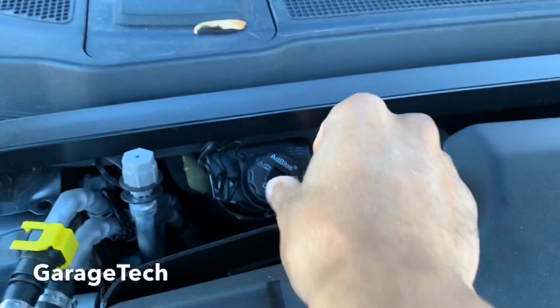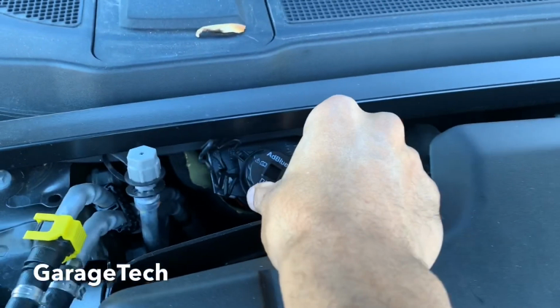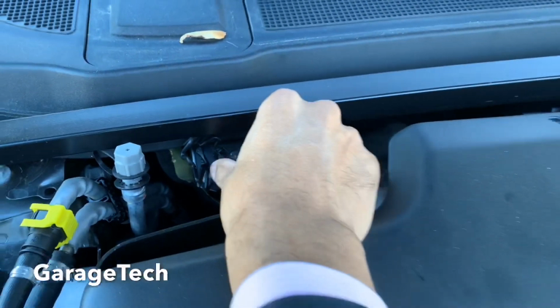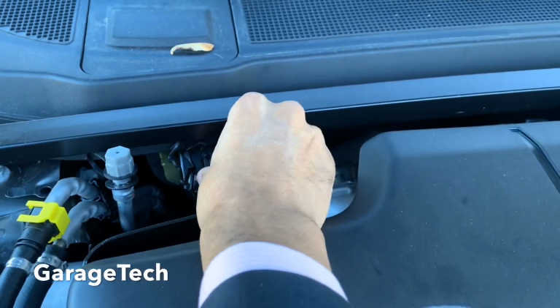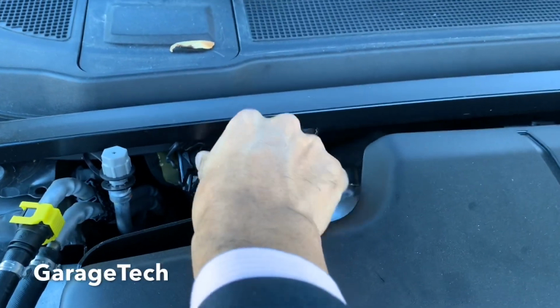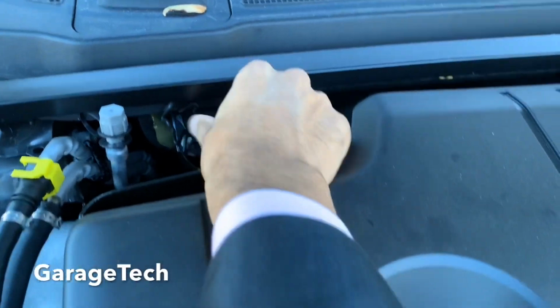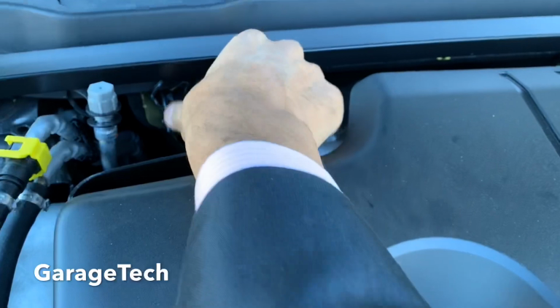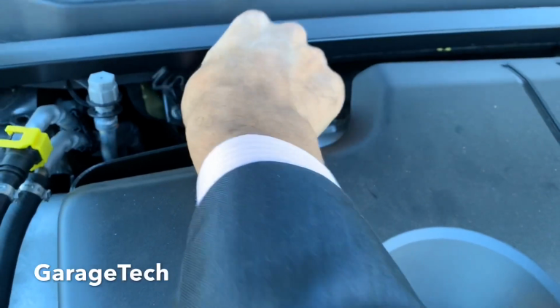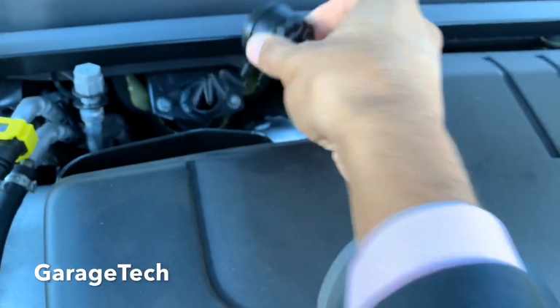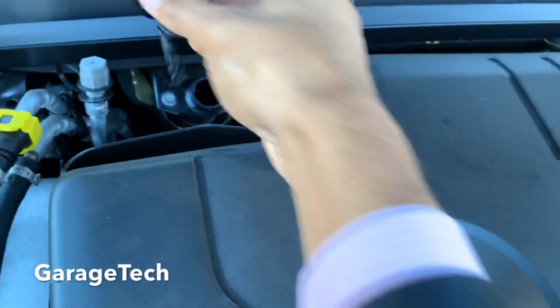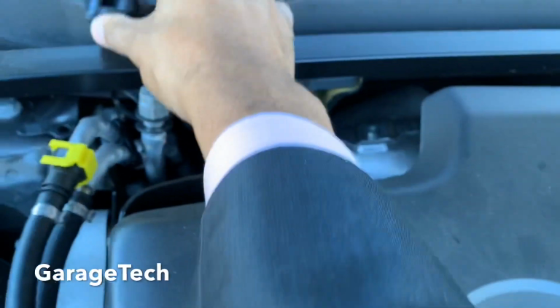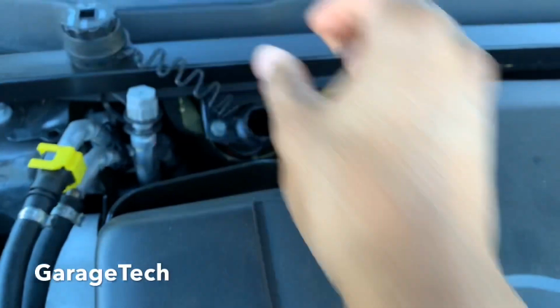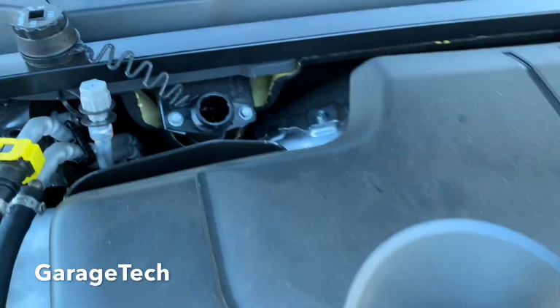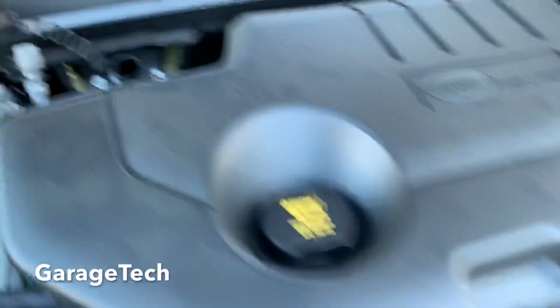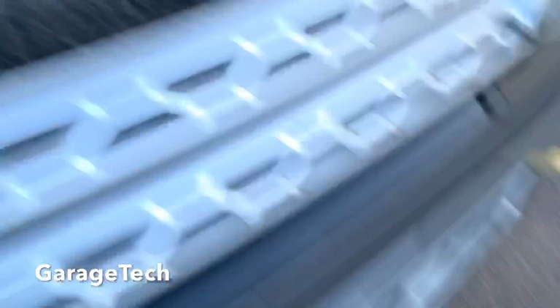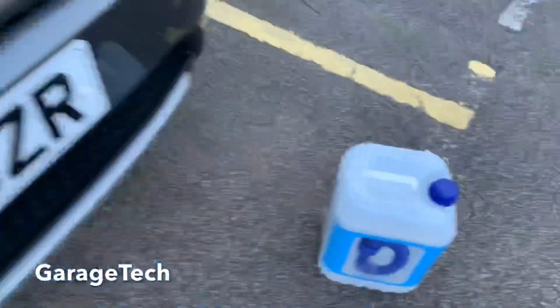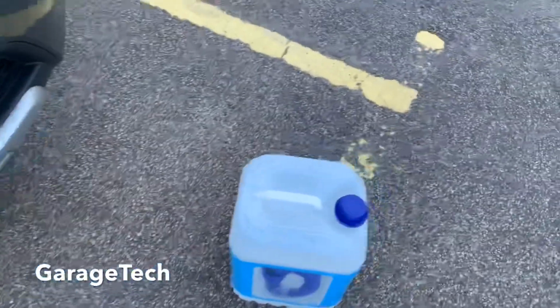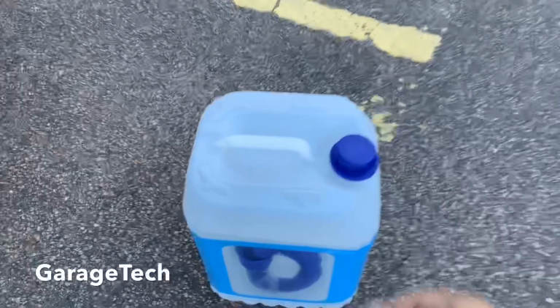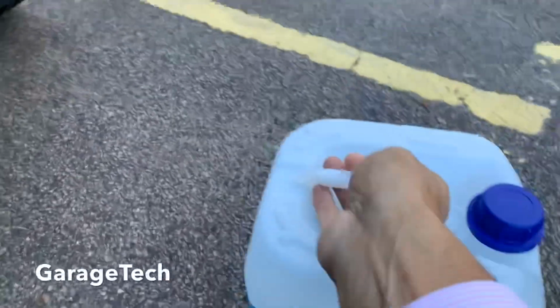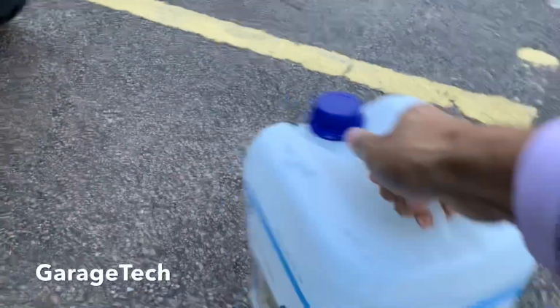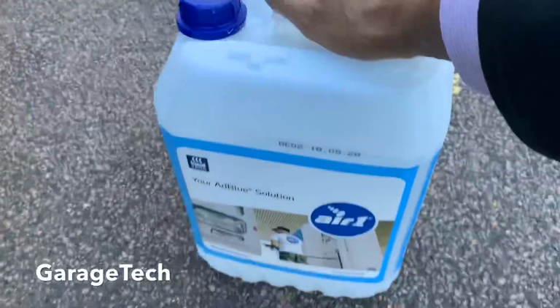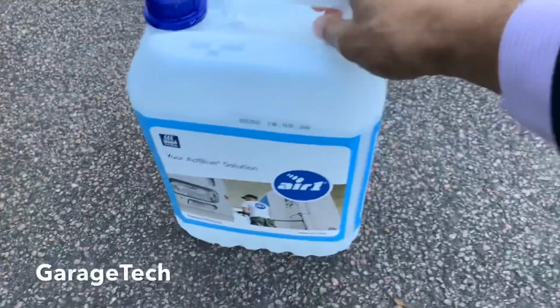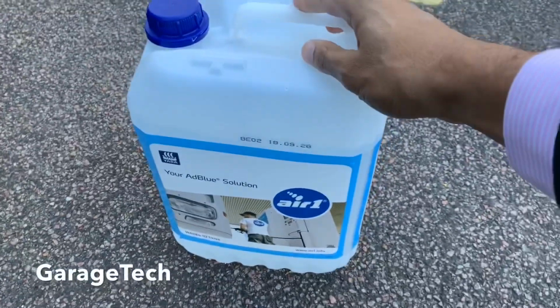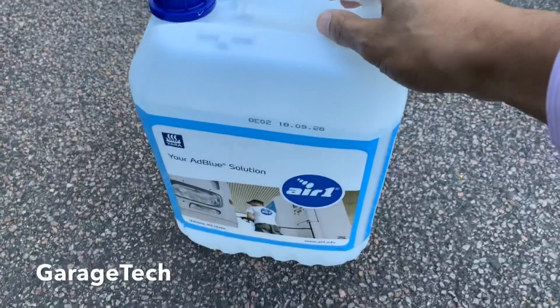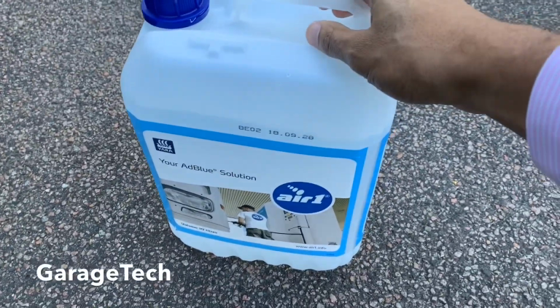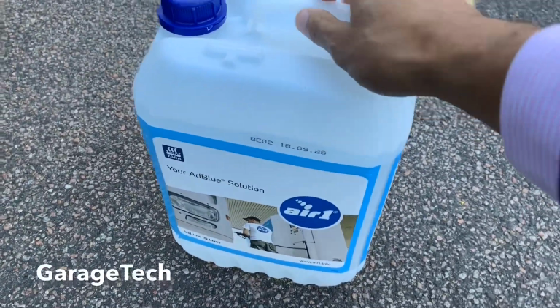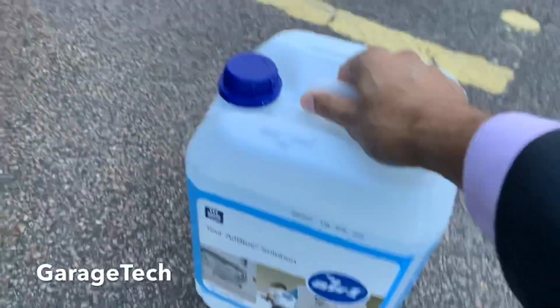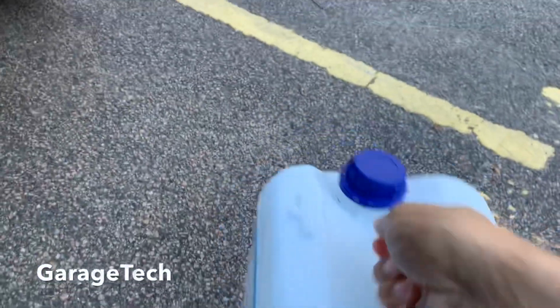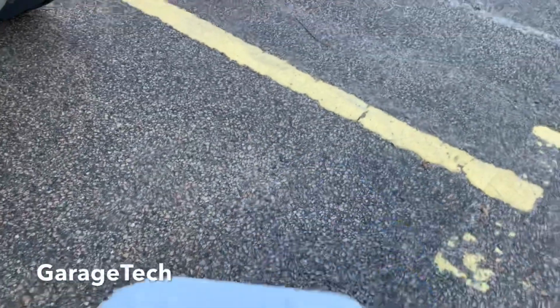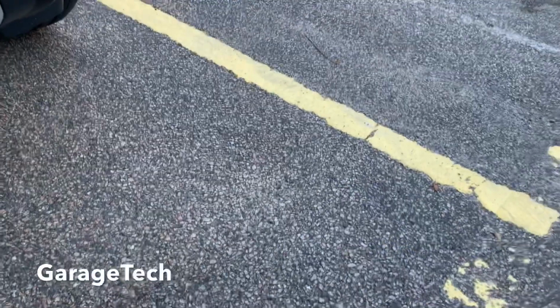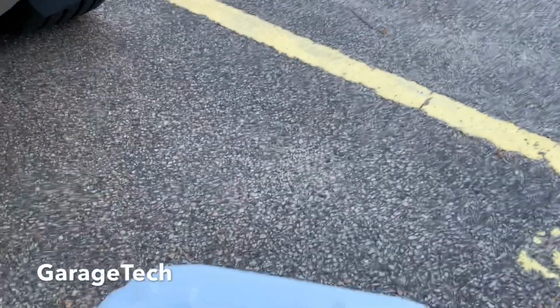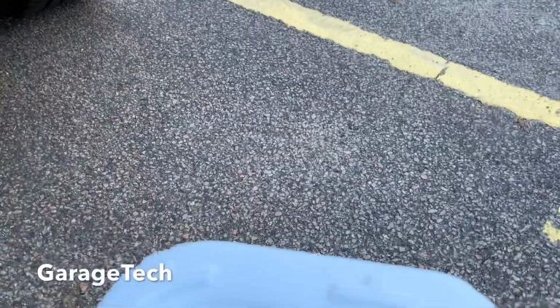And then this is where you top up the AdBlue. This is the AdBlue that I've got — just got this from the Texaco petrol station.